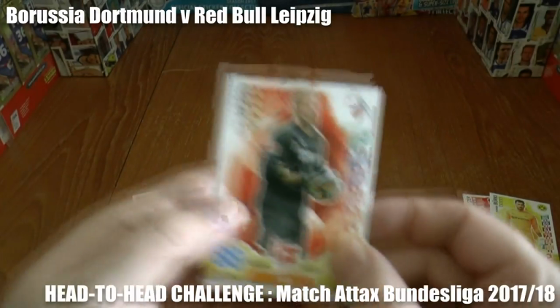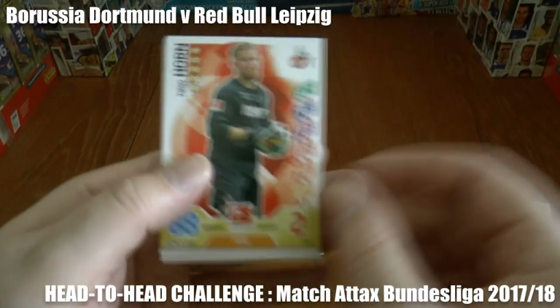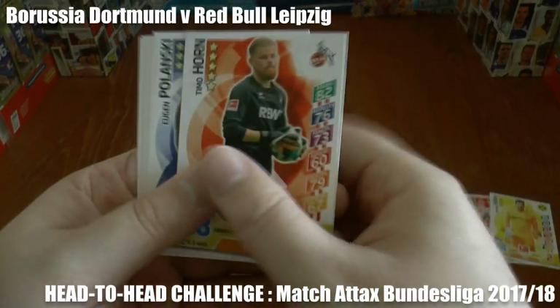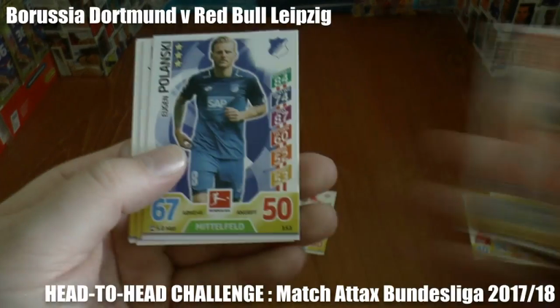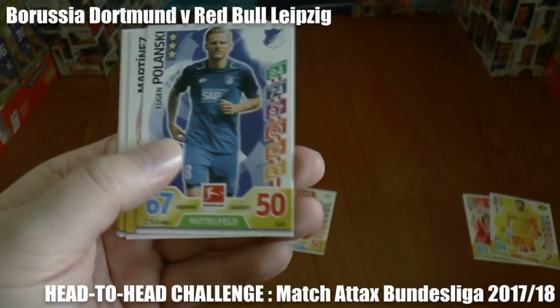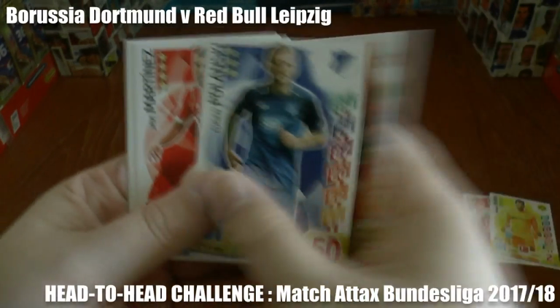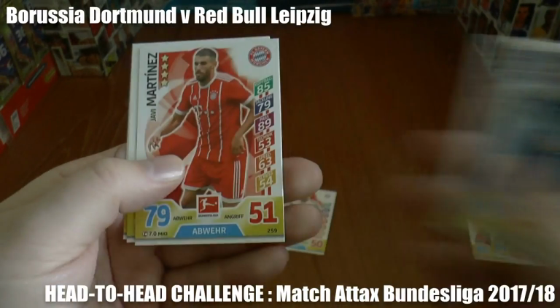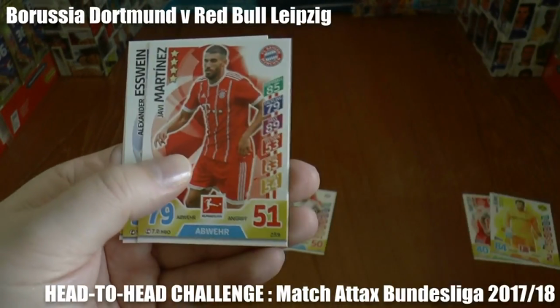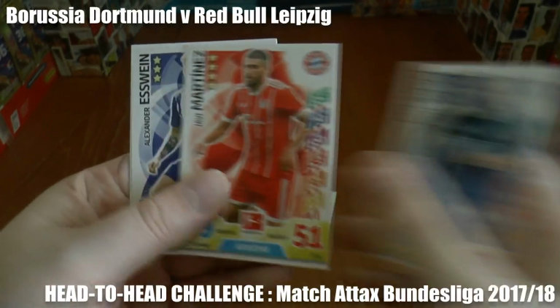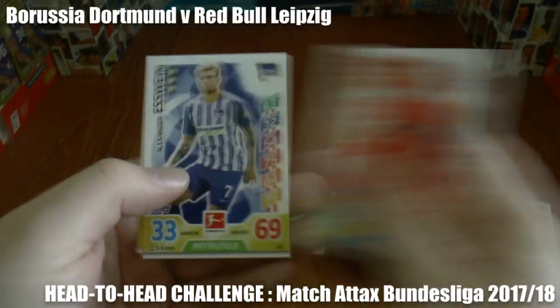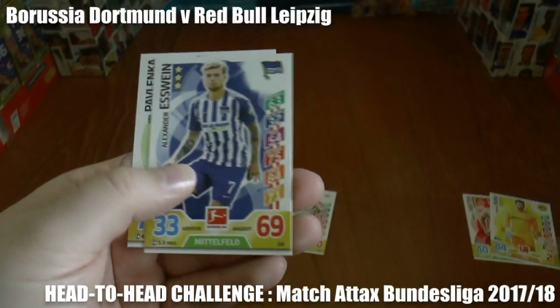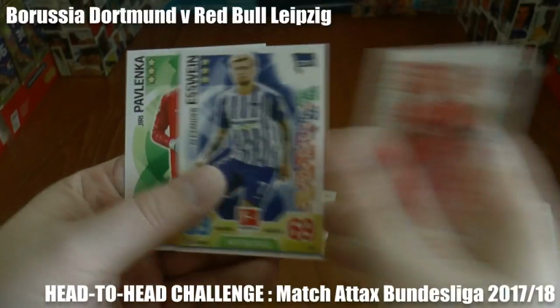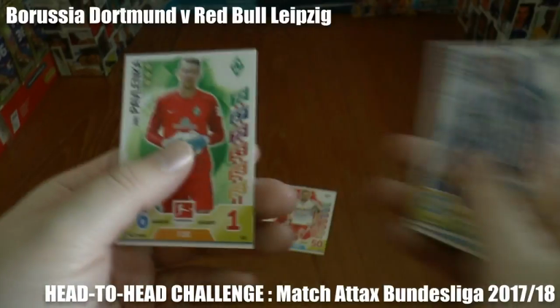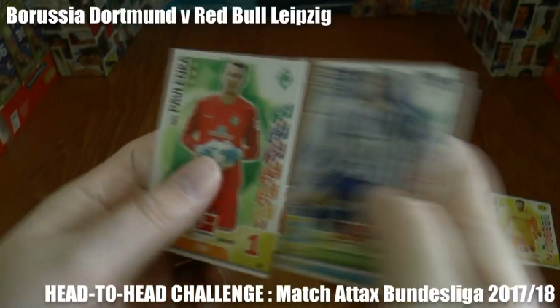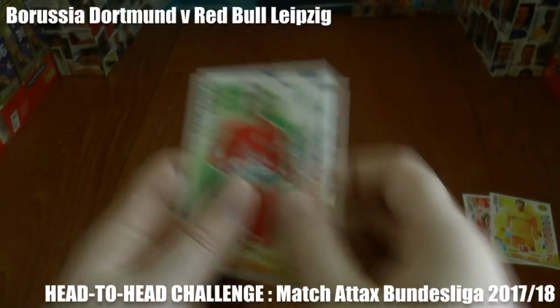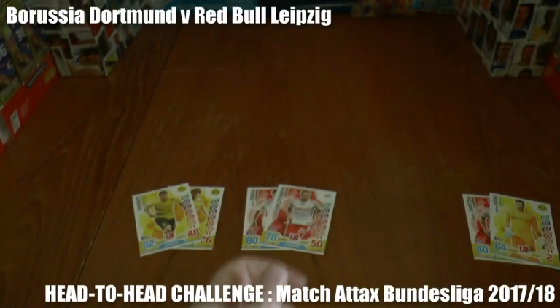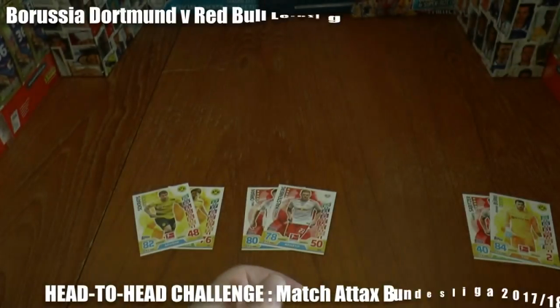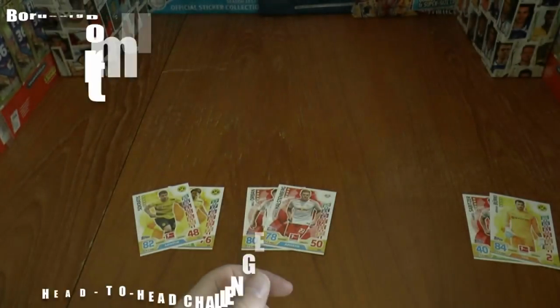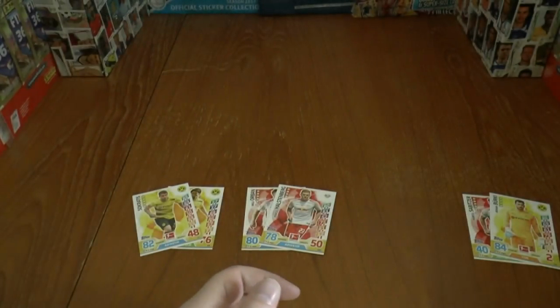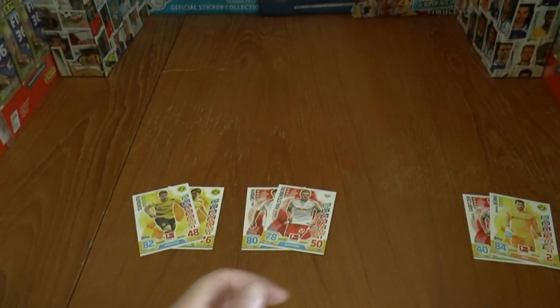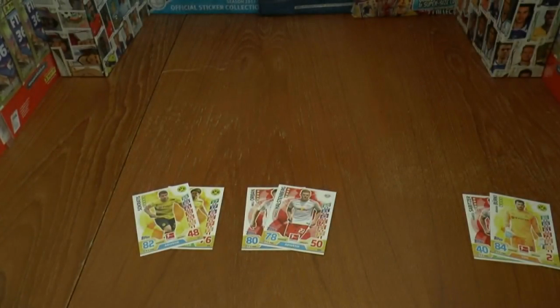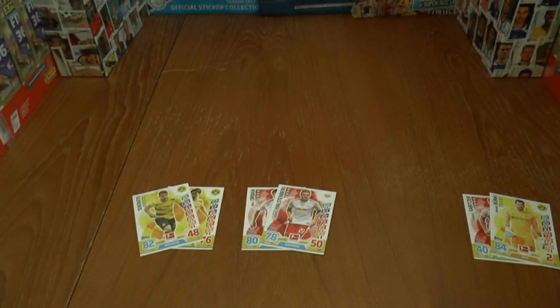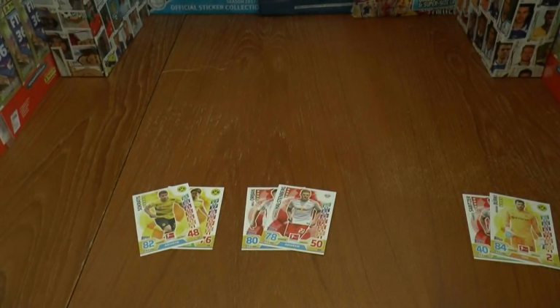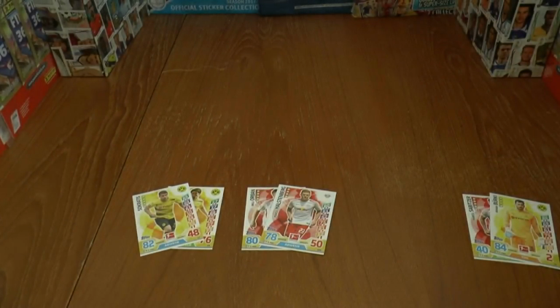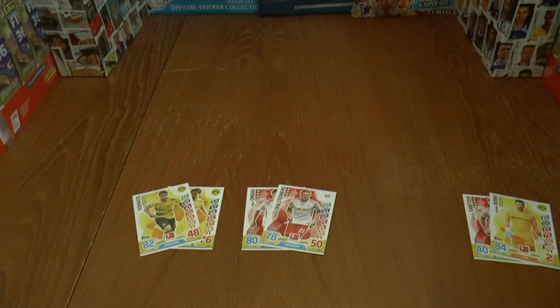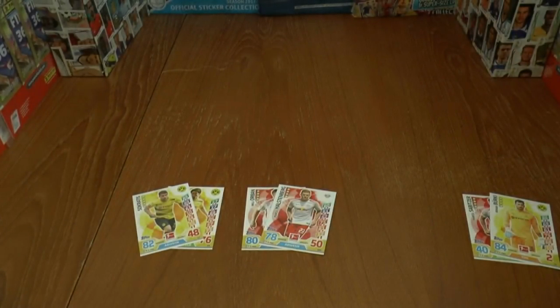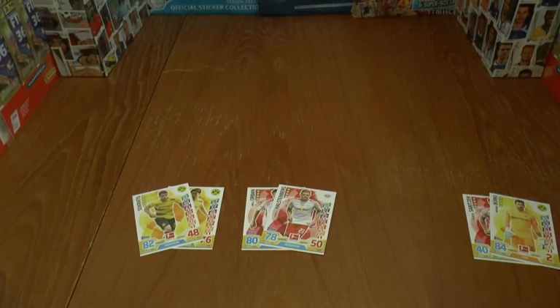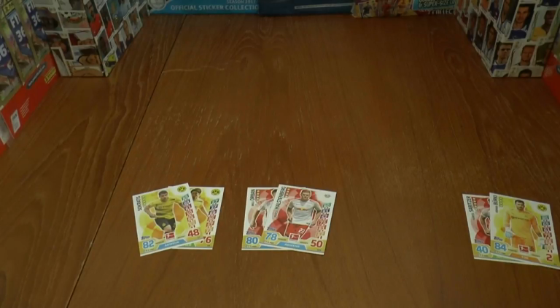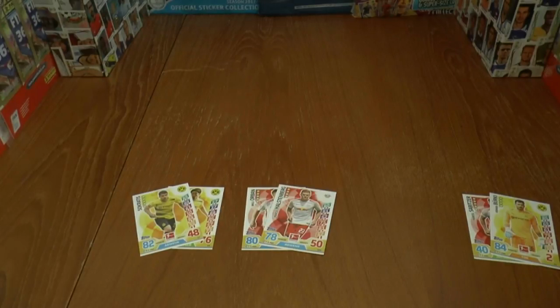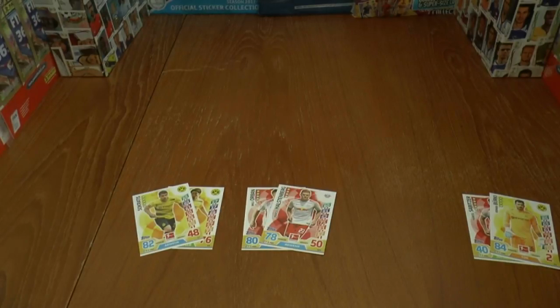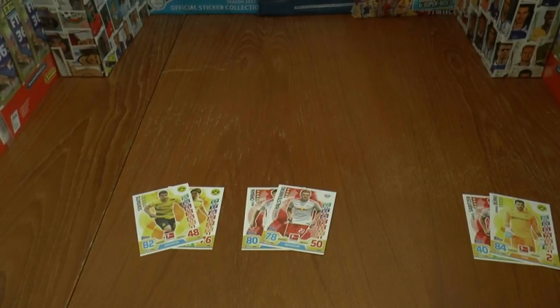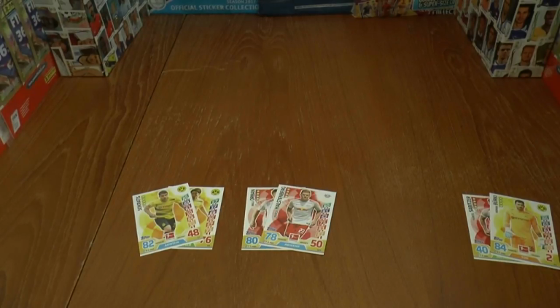So it's Dortmund two, Red Bull Leipzig two — and that is, in fact, the way the final scoreline finished. A really close encounter.